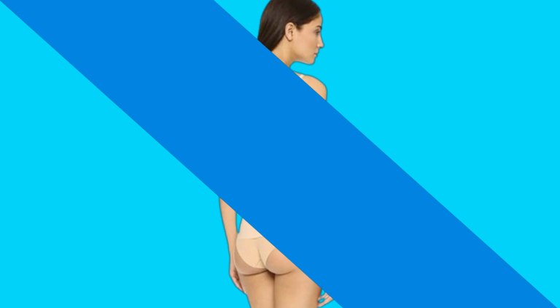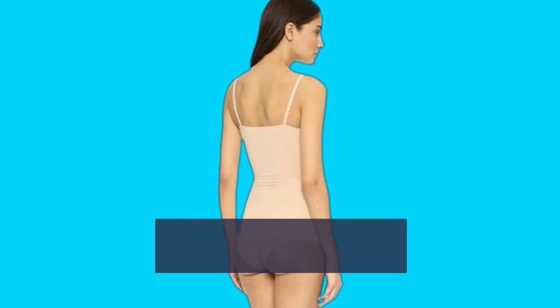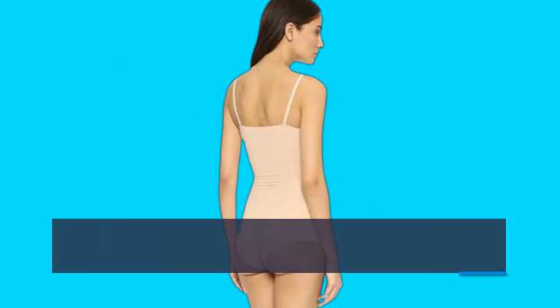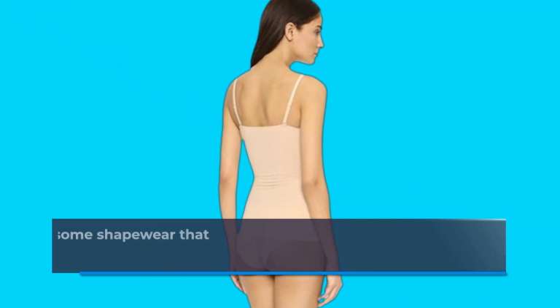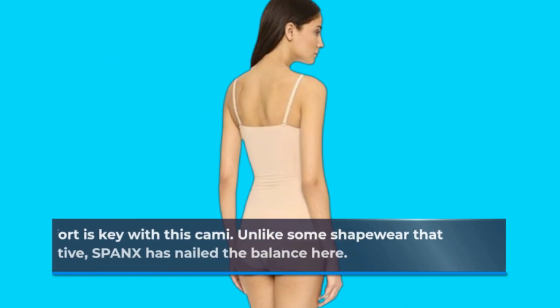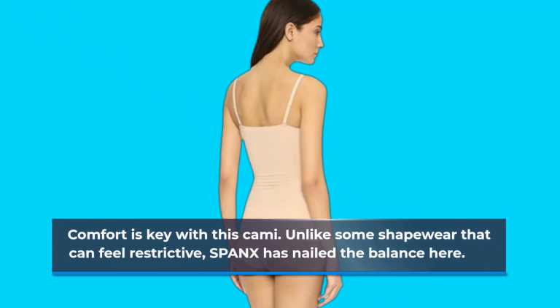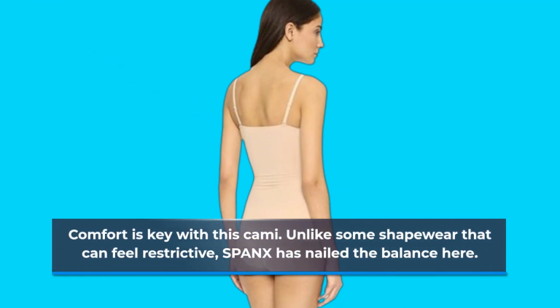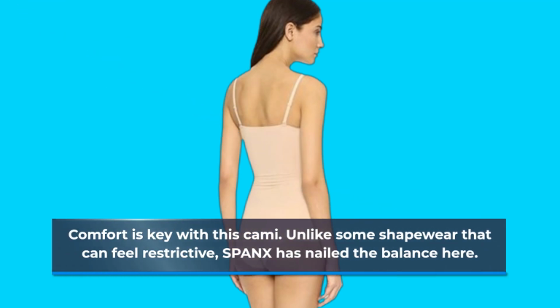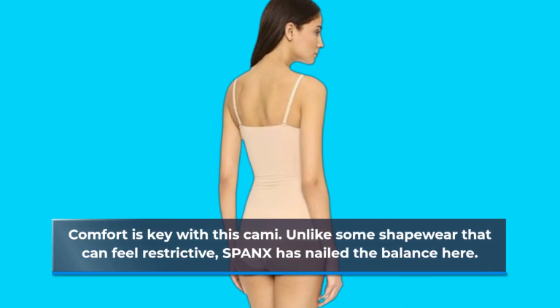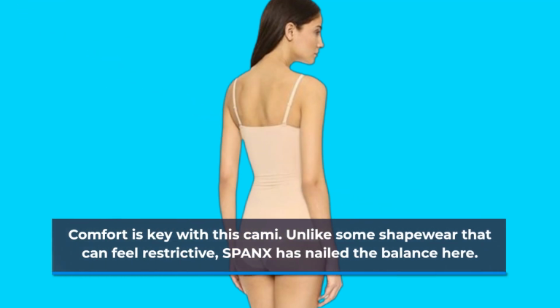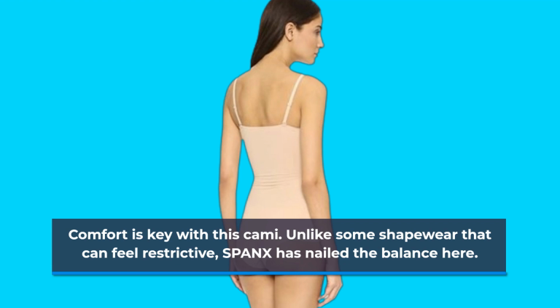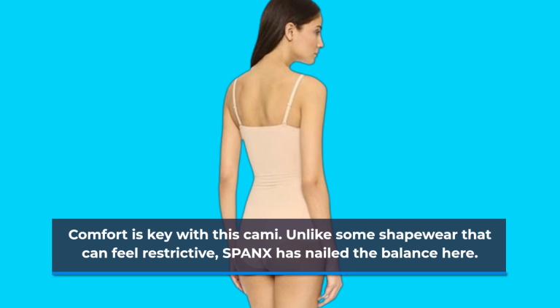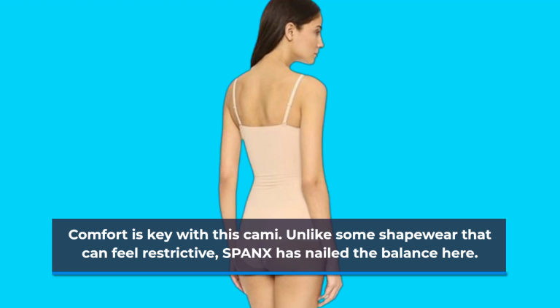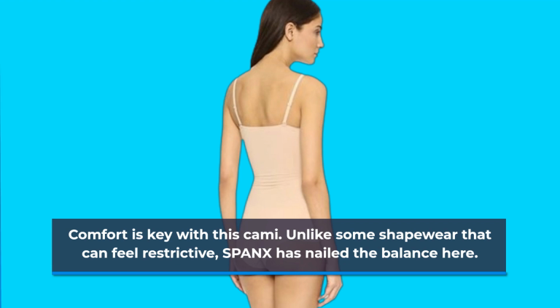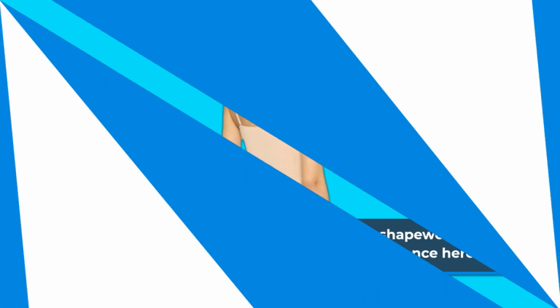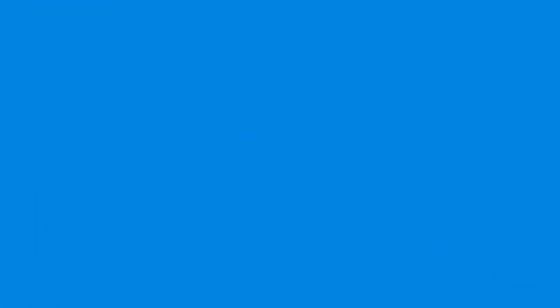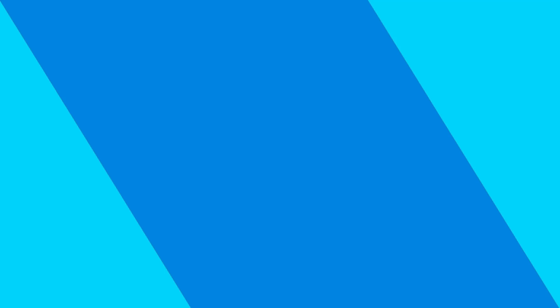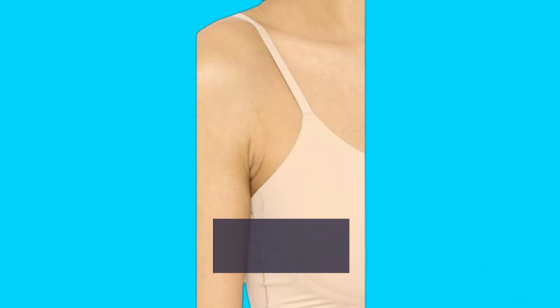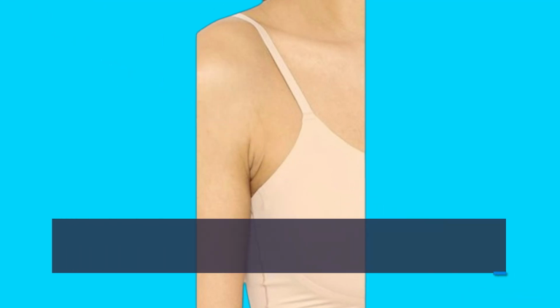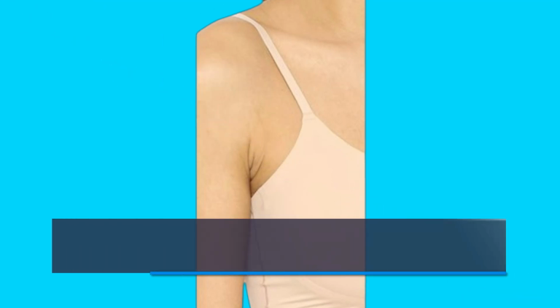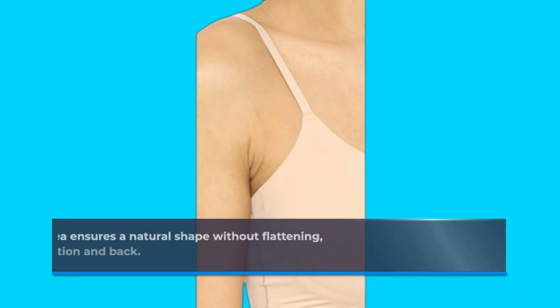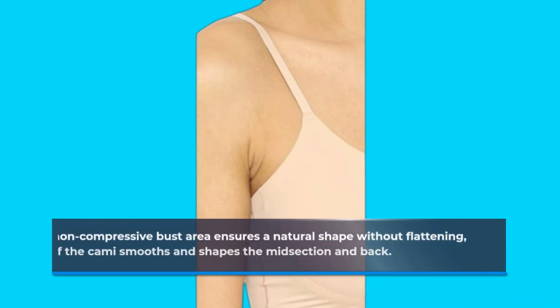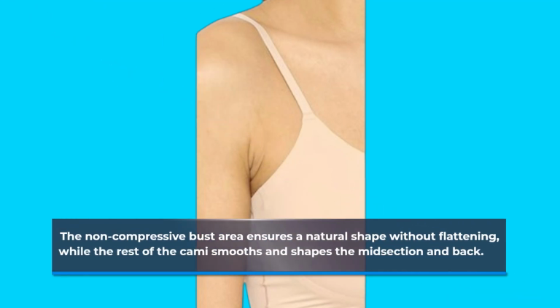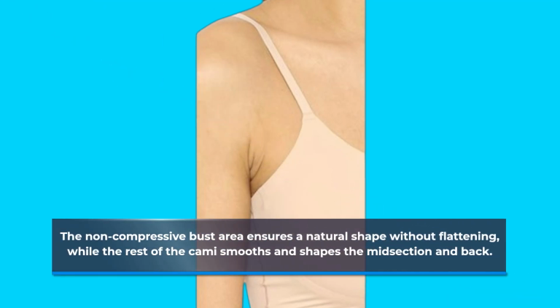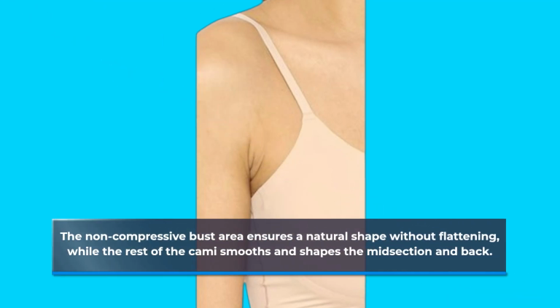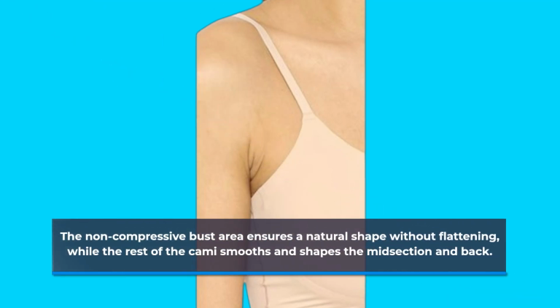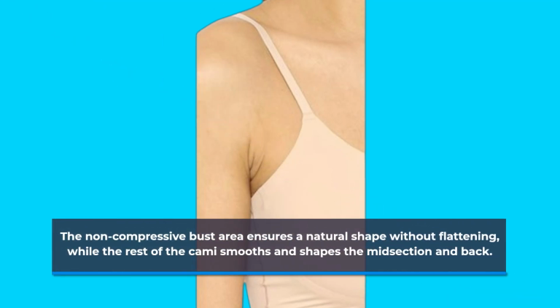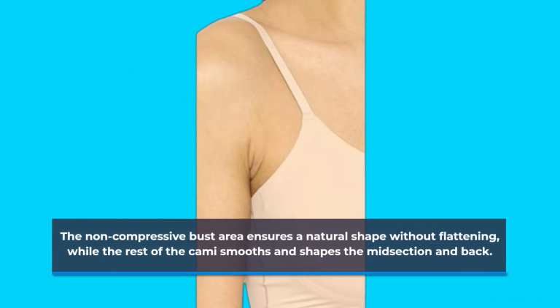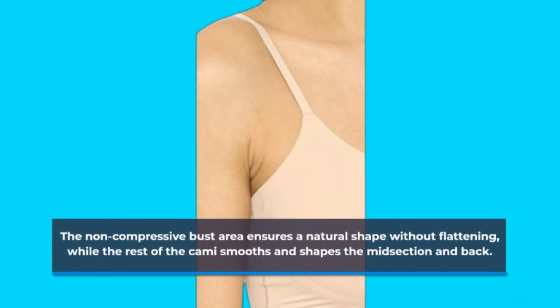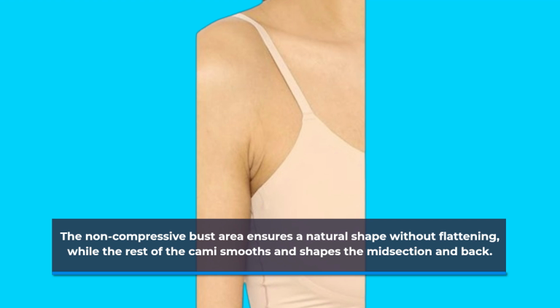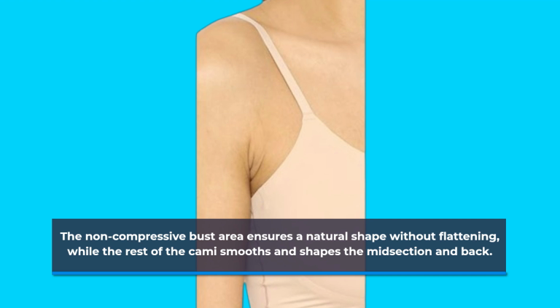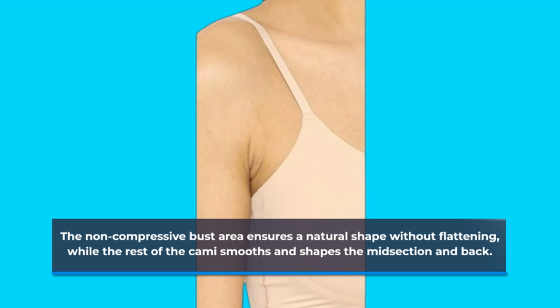Comfort is key with this cami. Unlike some shapewear that can feel restrictive, Spanx has nailed the balance here. The non-compressive bust area ensures a natural shape without flattening, while the rest of the cami smooths and shapes the midsection and back.